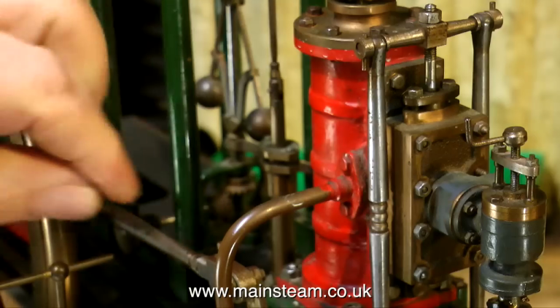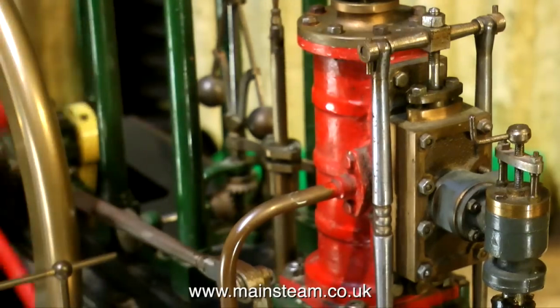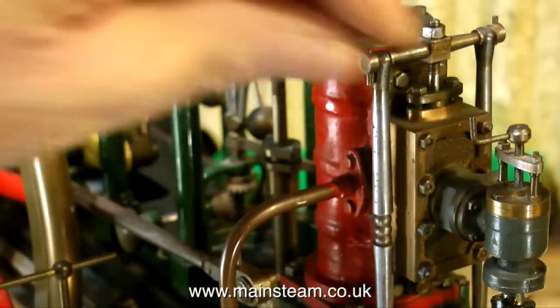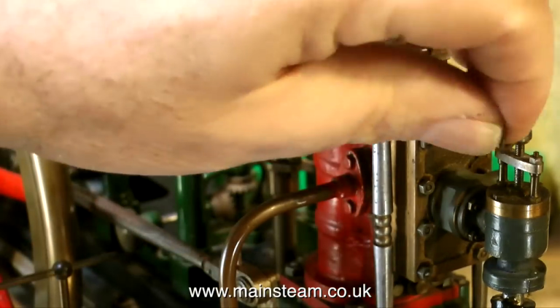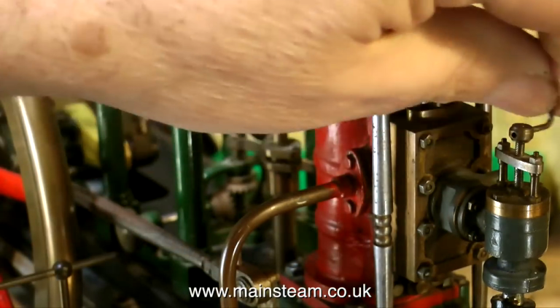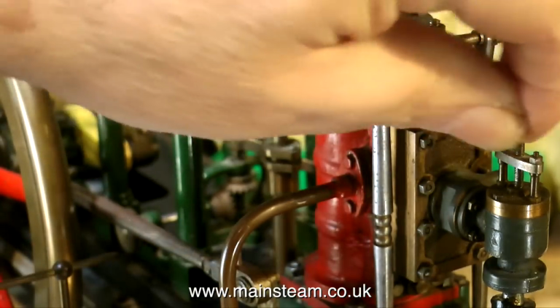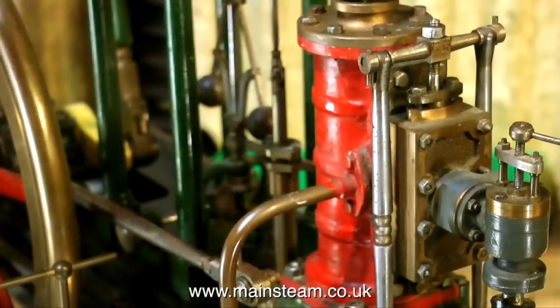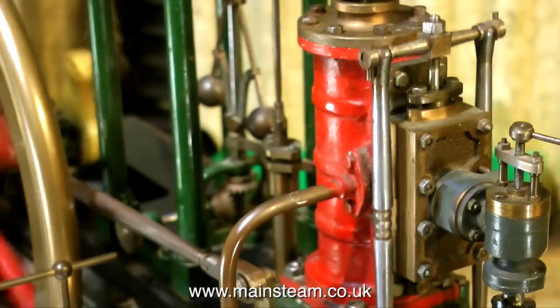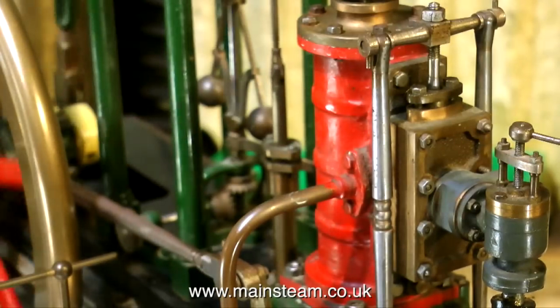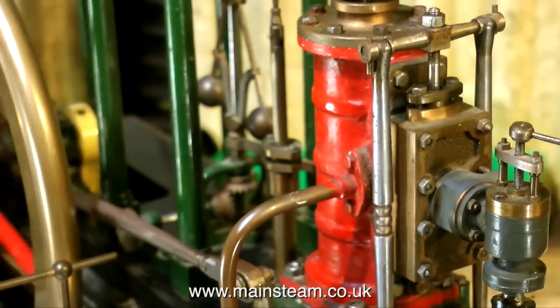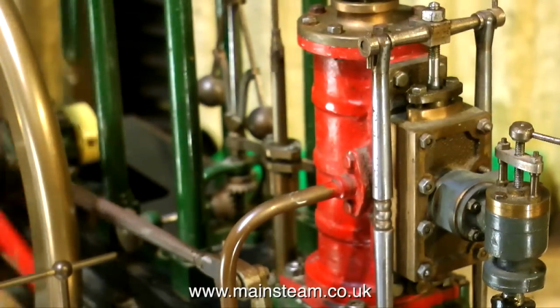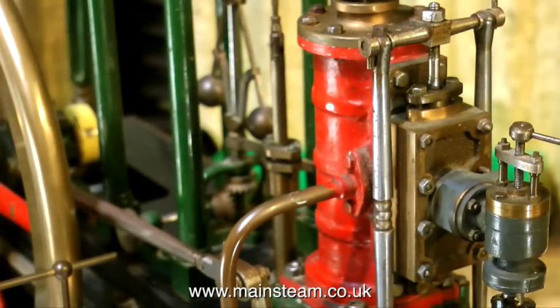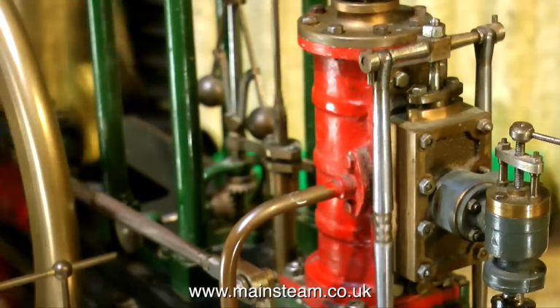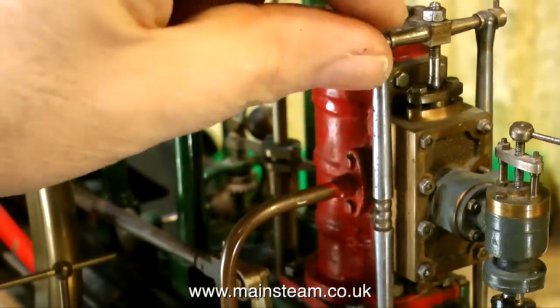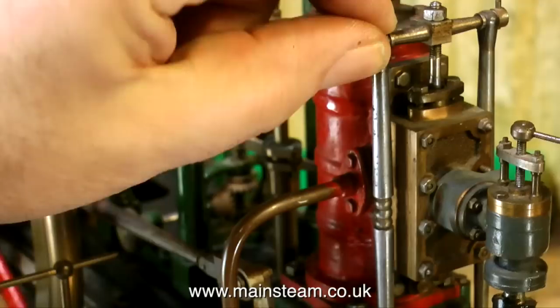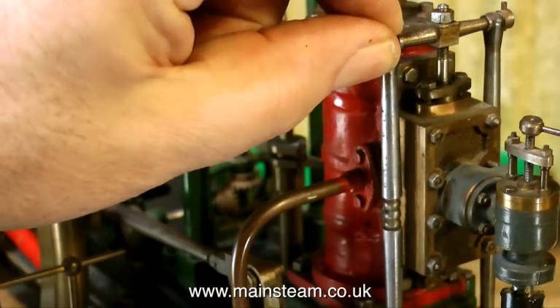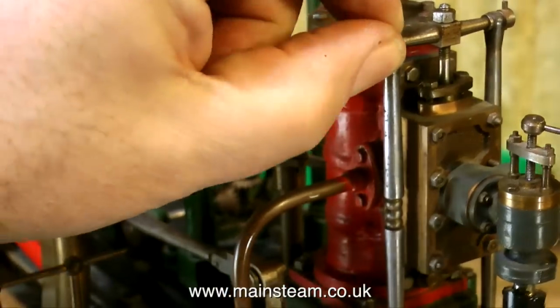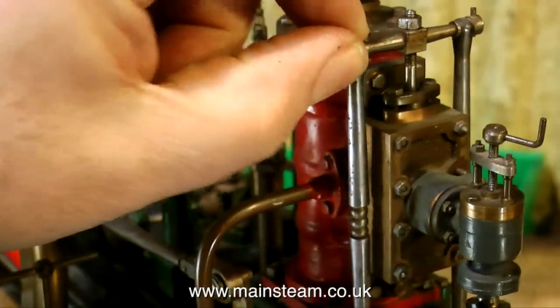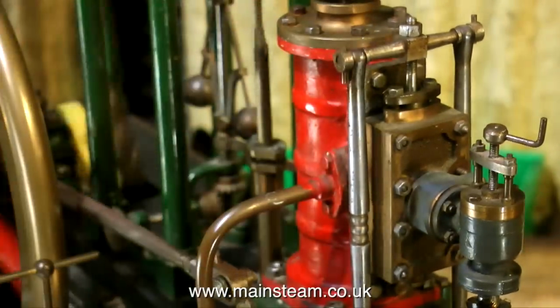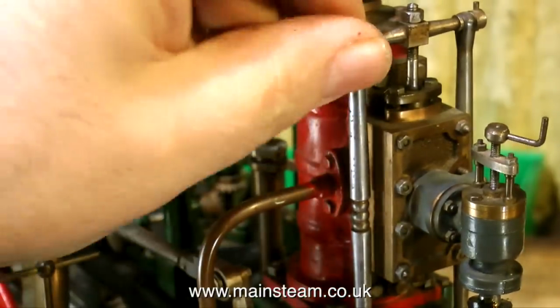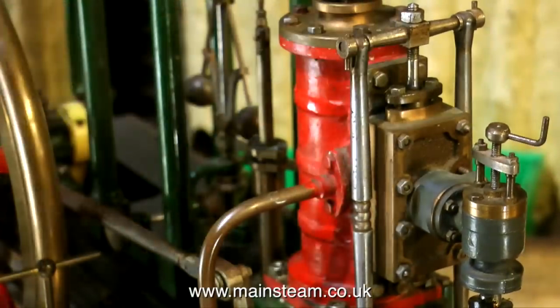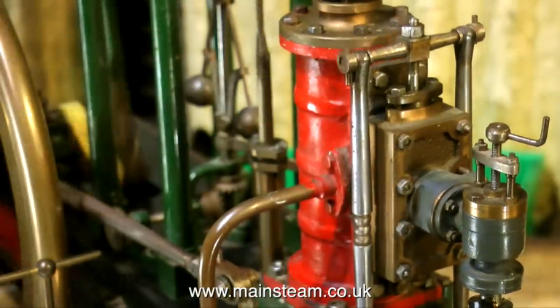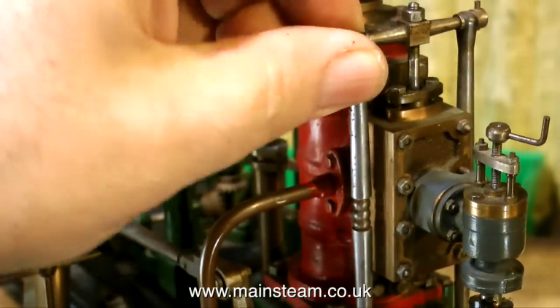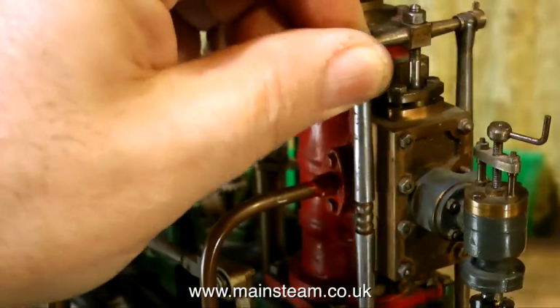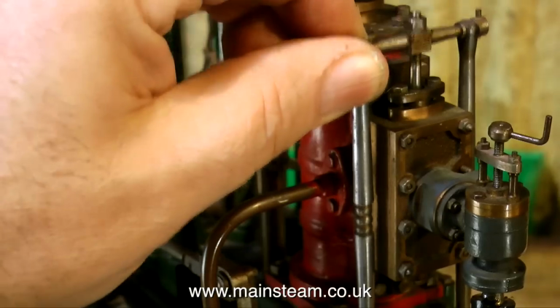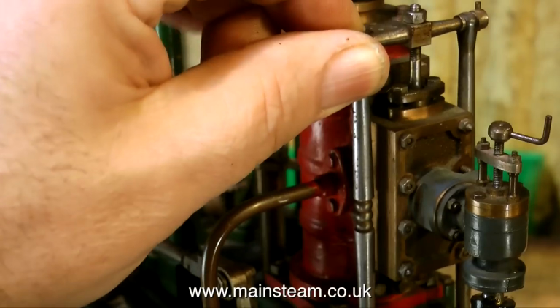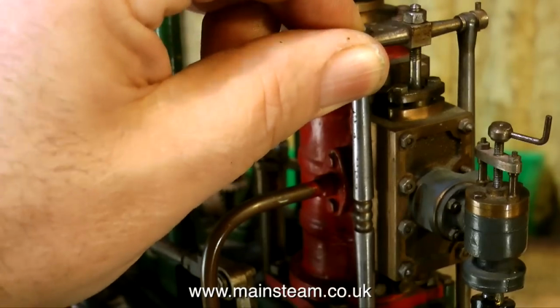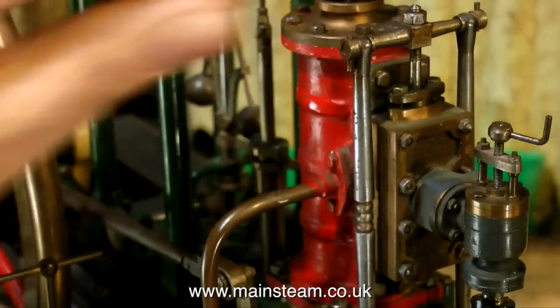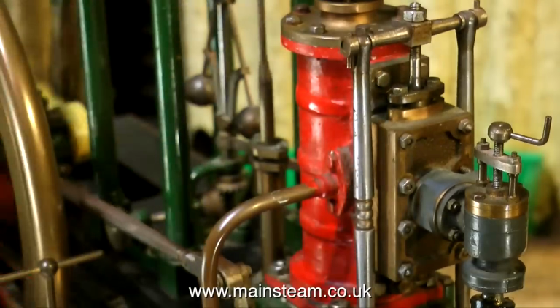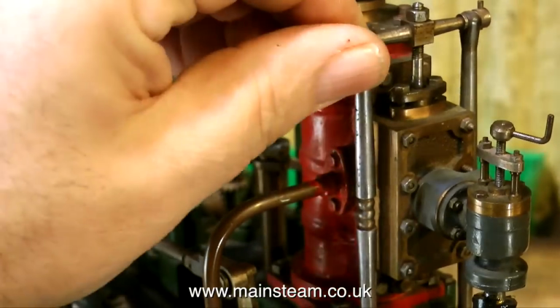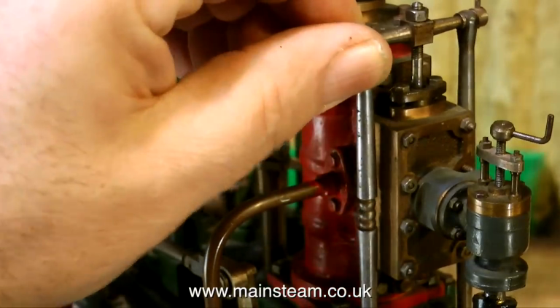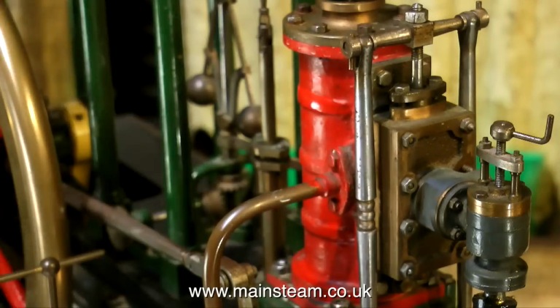Applying some compressed air to the engine does not really make it run — it tries, but not quite. By messing around with the valve gear I can get it to turn over, but that's no good having to have a hand on the valve gear. It's obvious to me that there's a problem with the valve events.